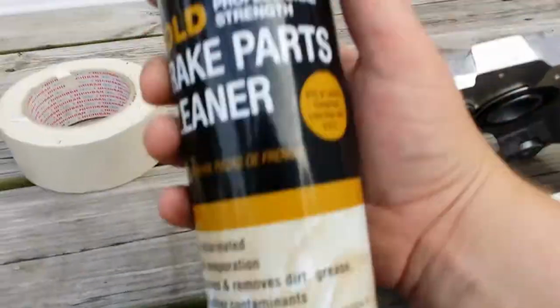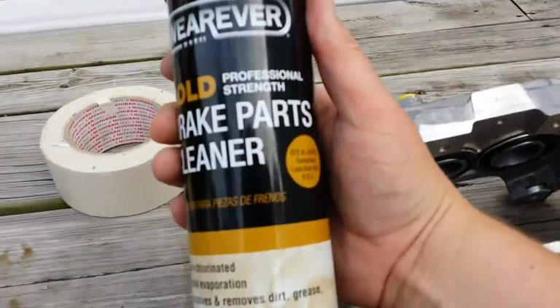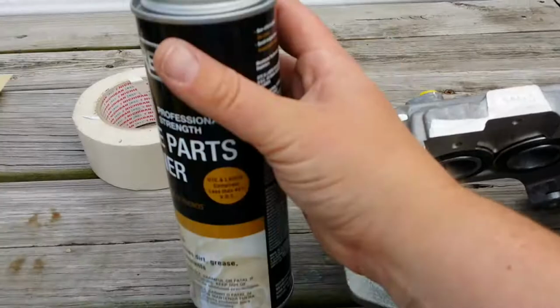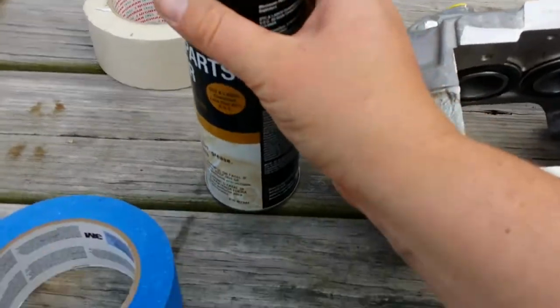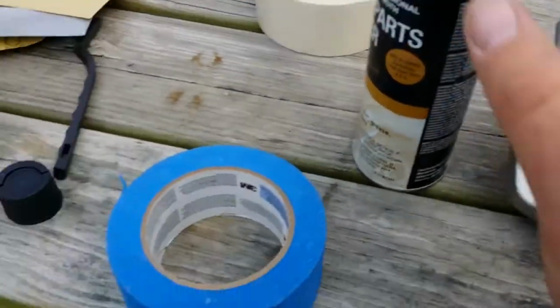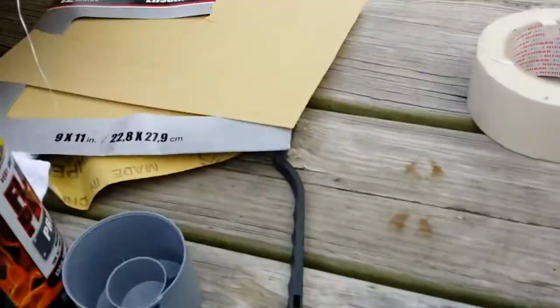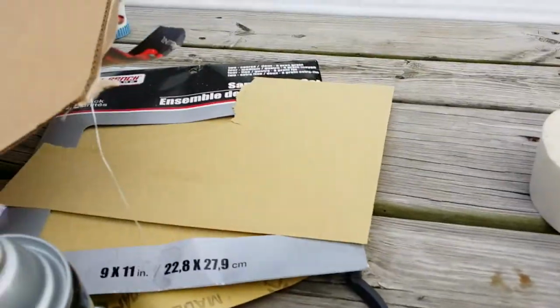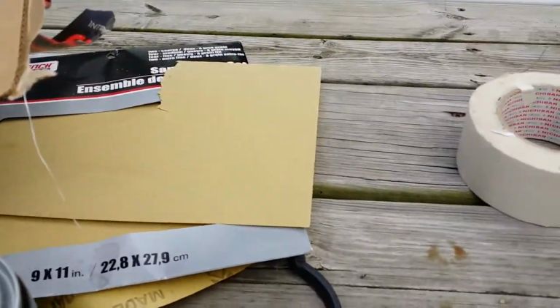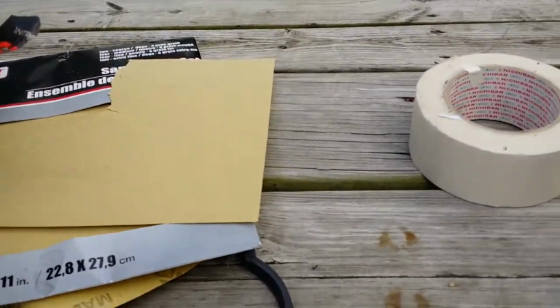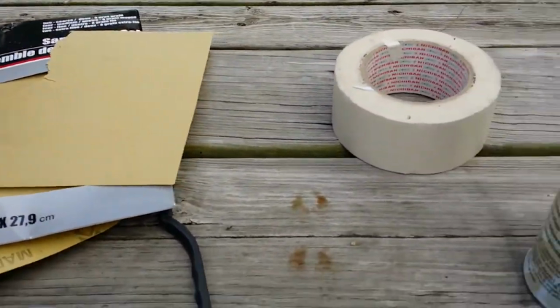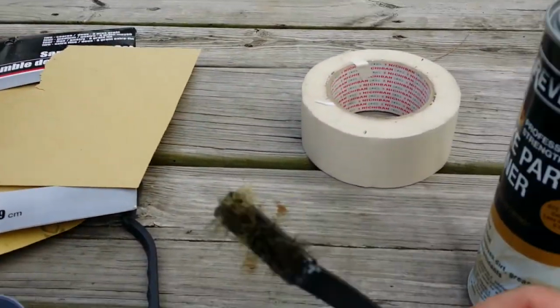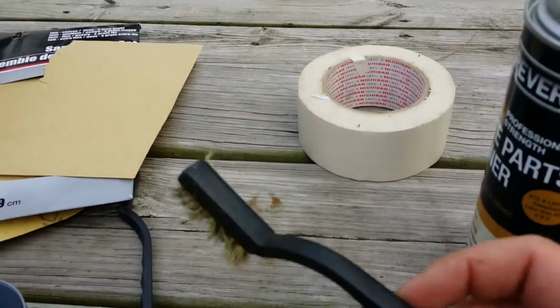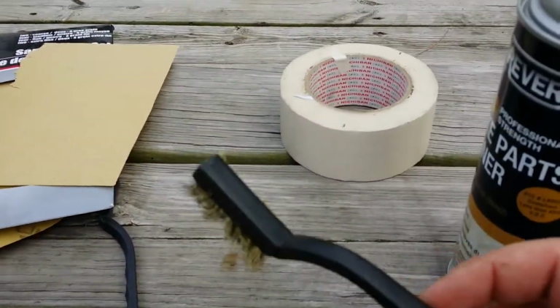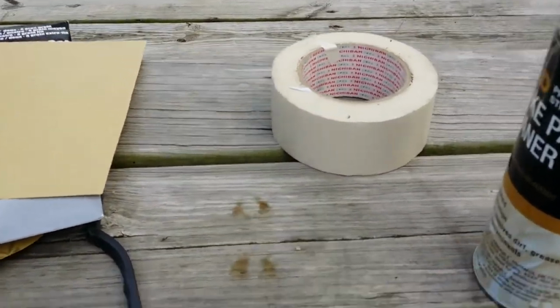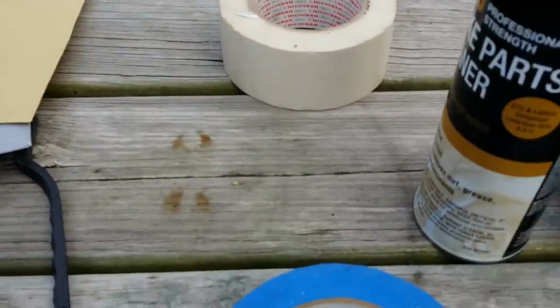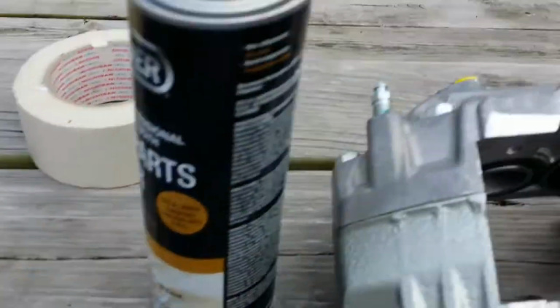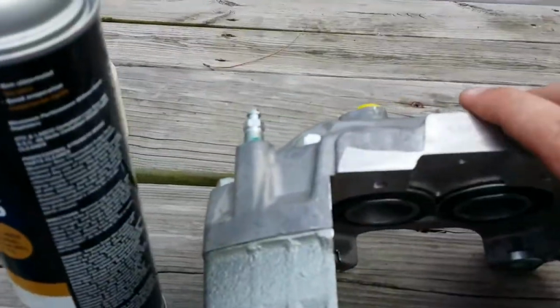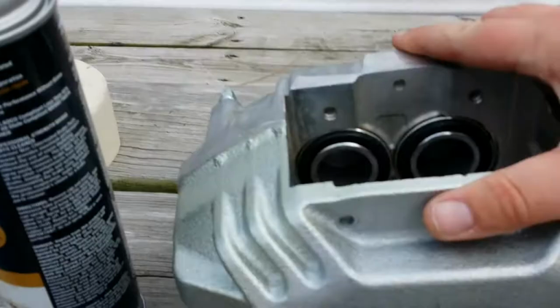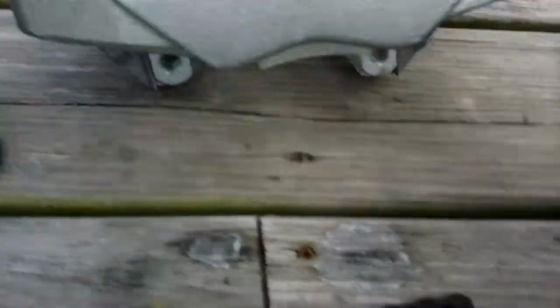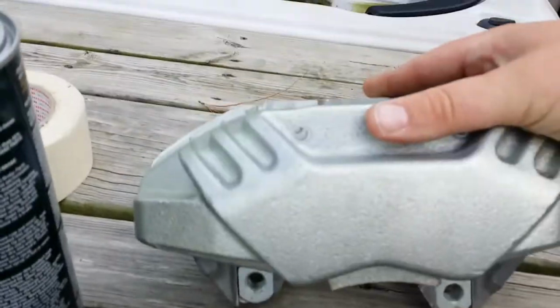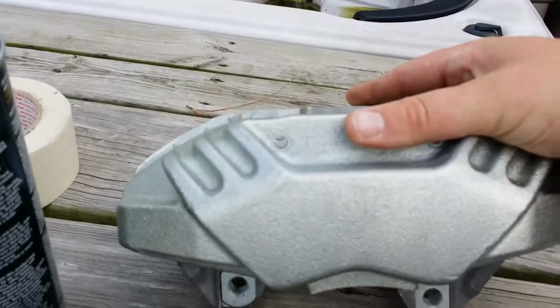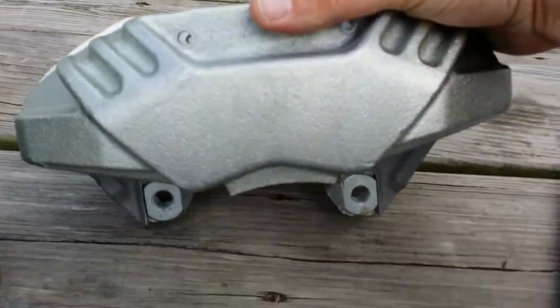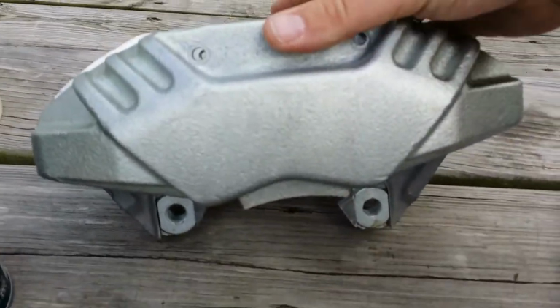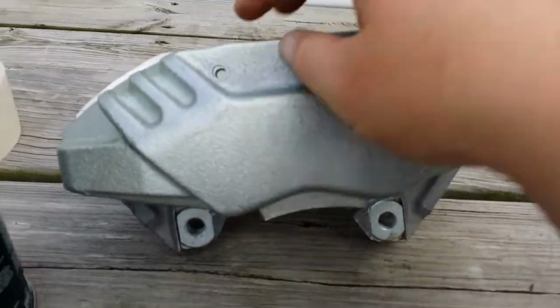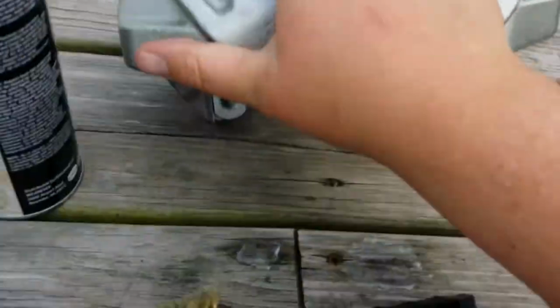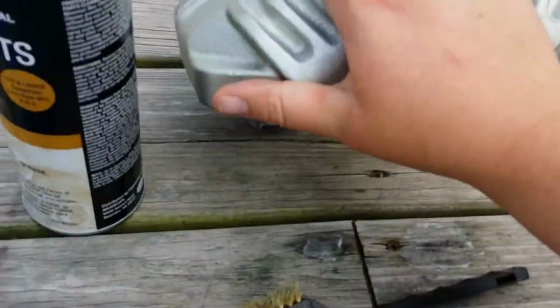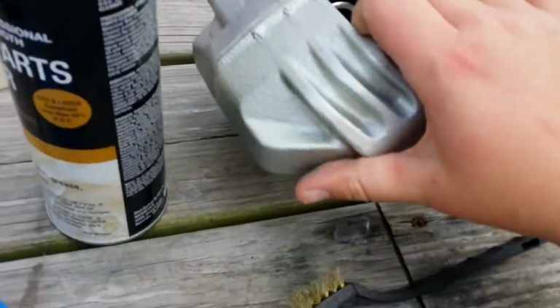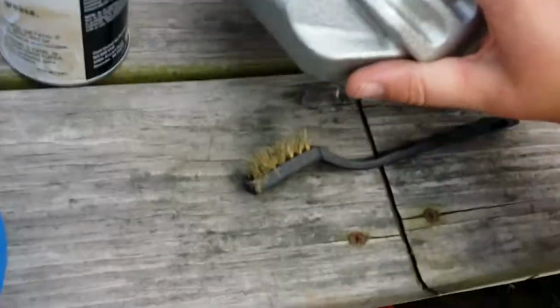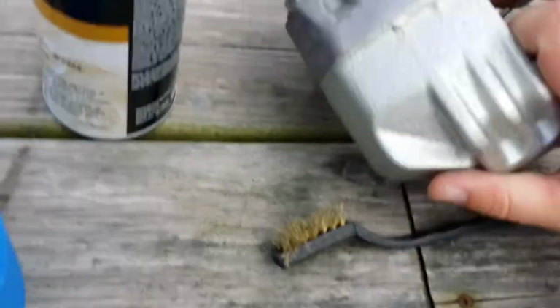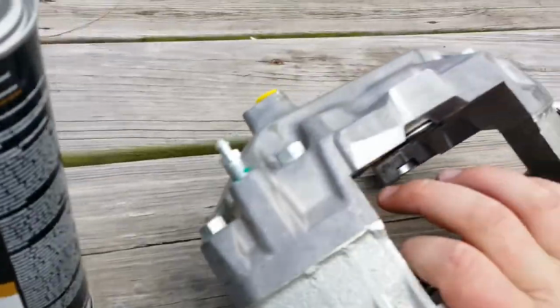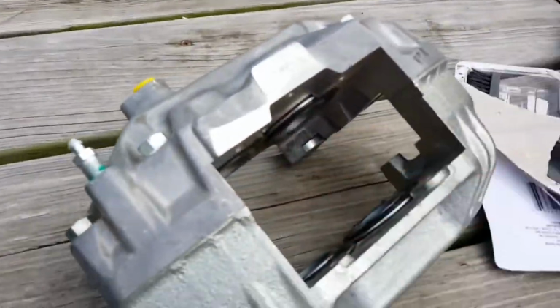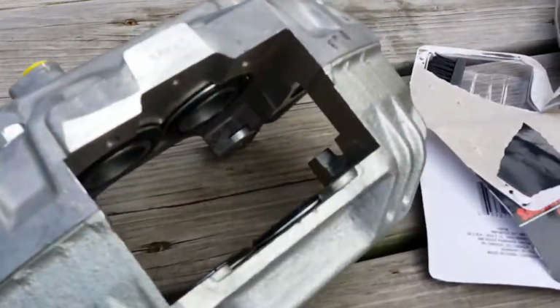I got some brake cleaner out, got the sandpaper, the wire brushes. These are reman calipers so they are already pretty clean because they've been sandblasted and everything.